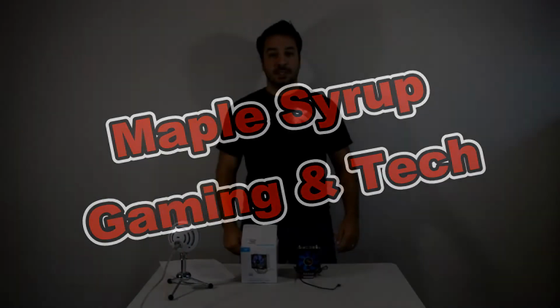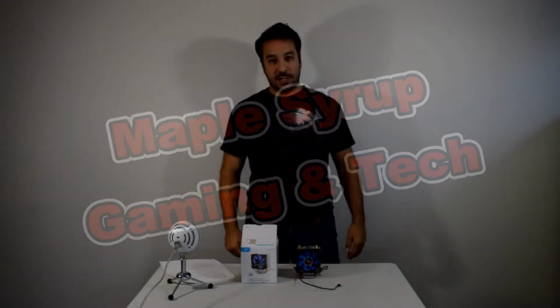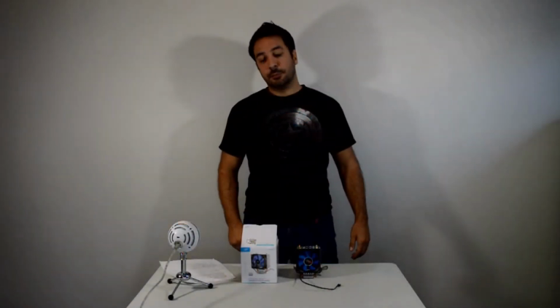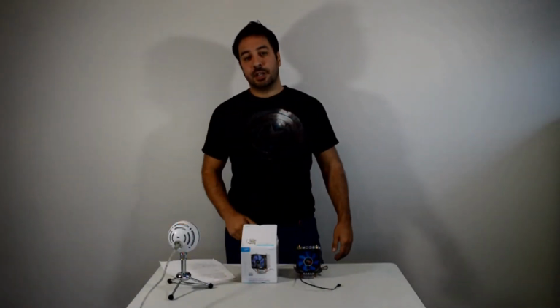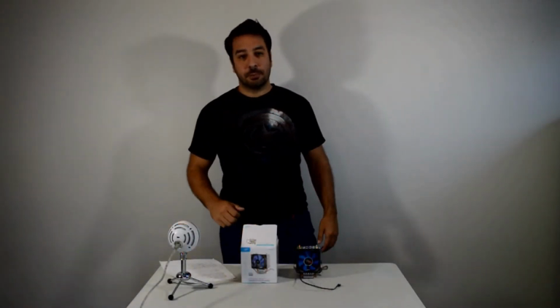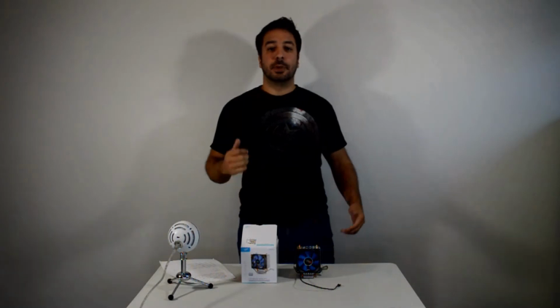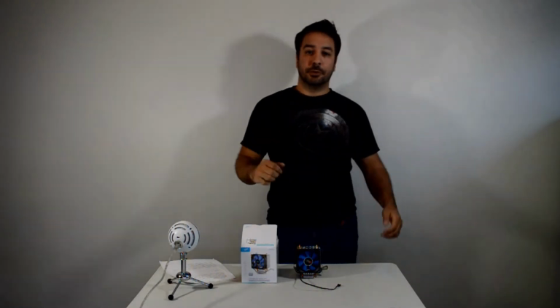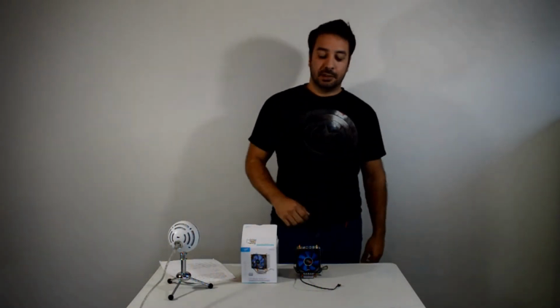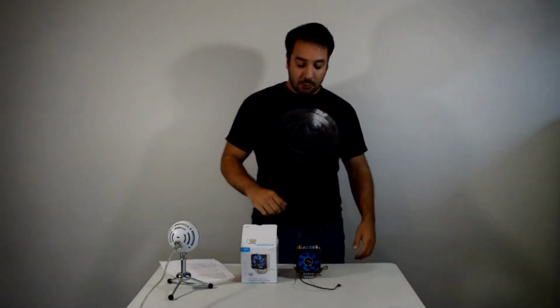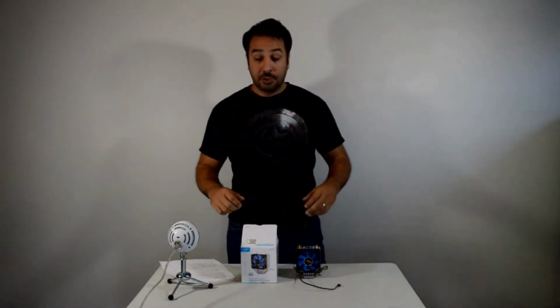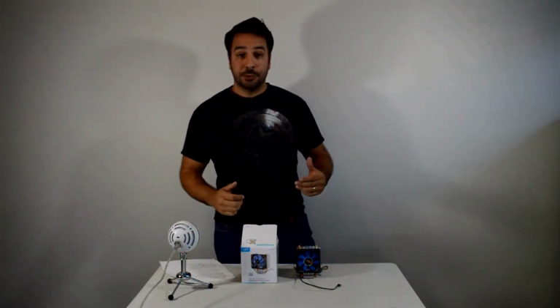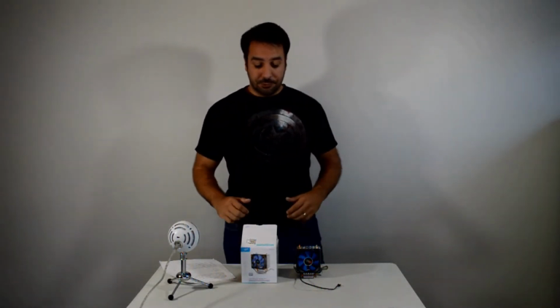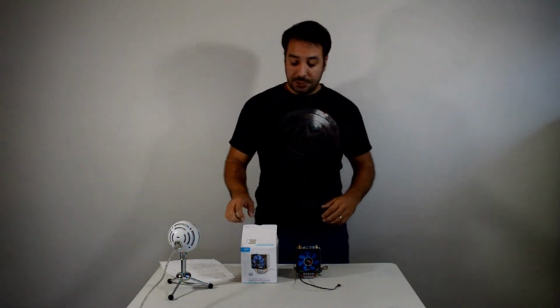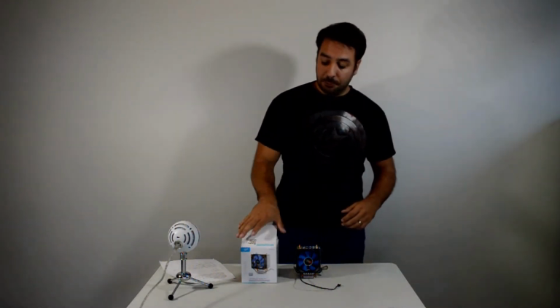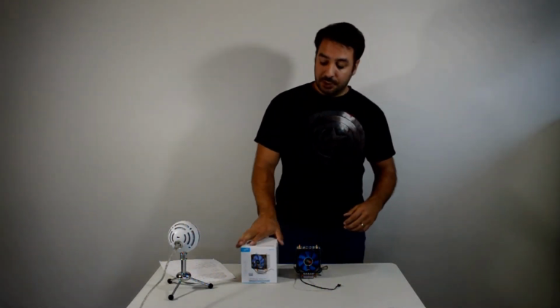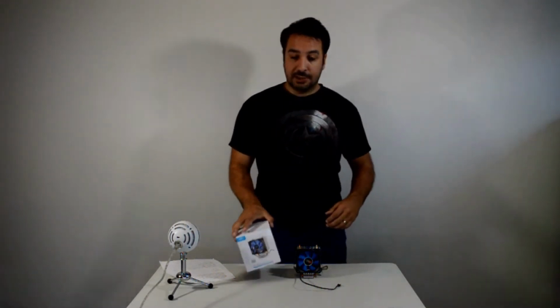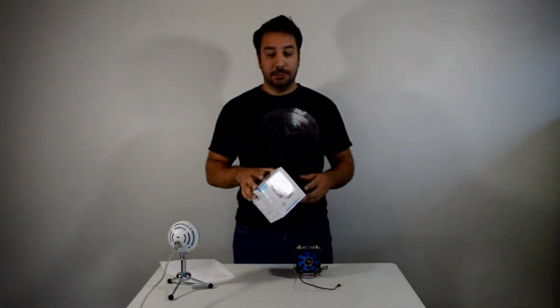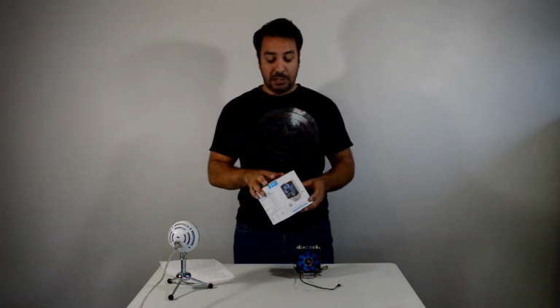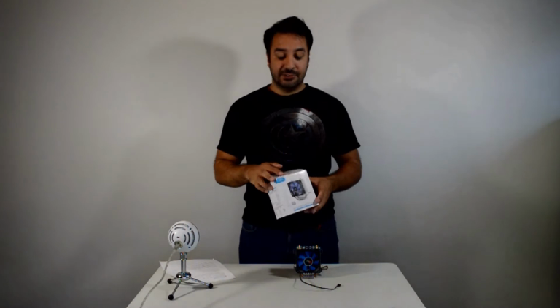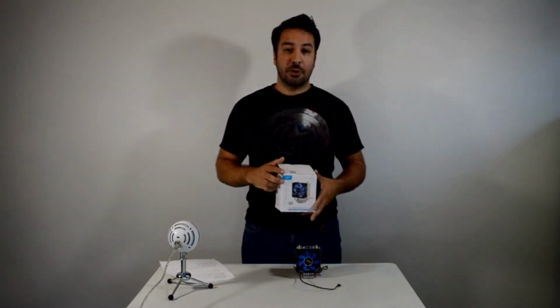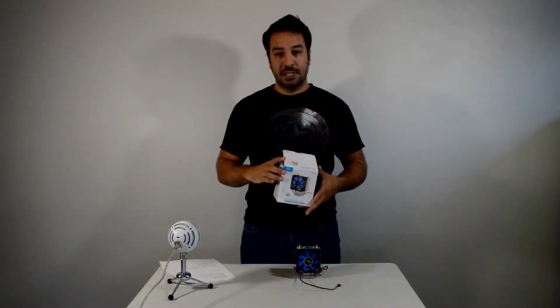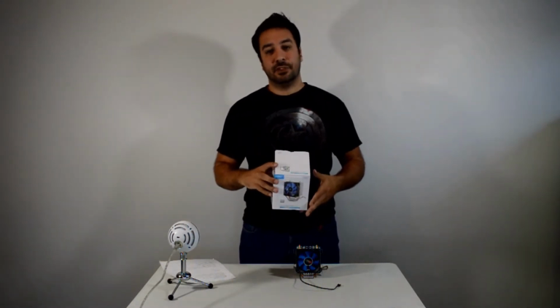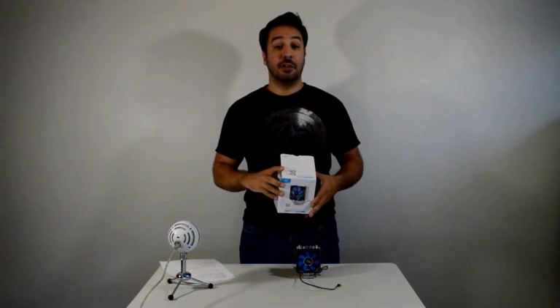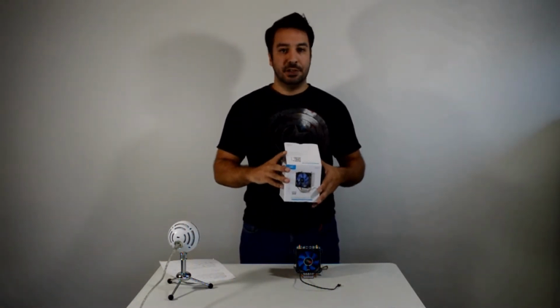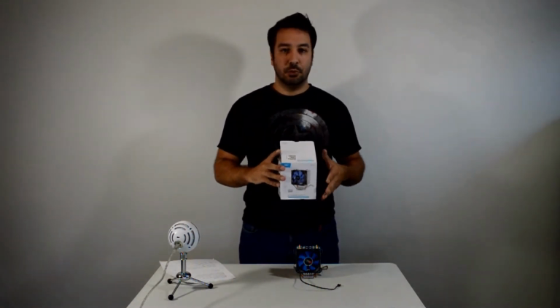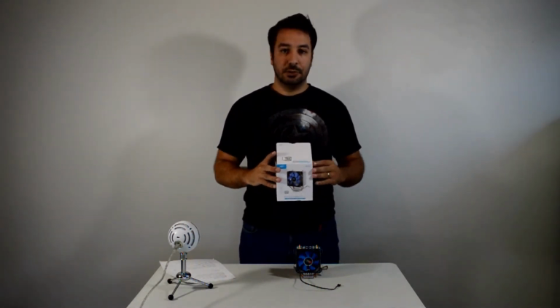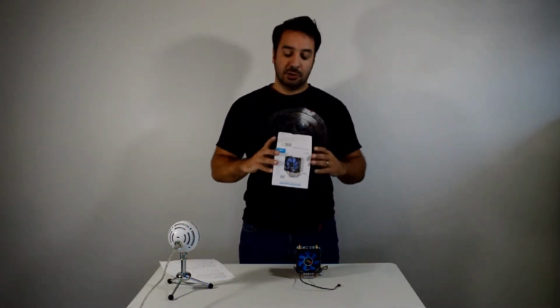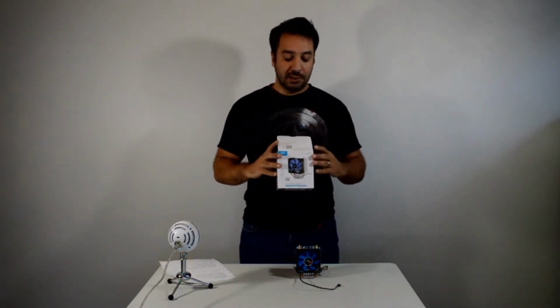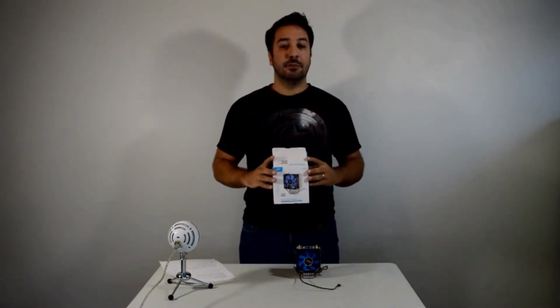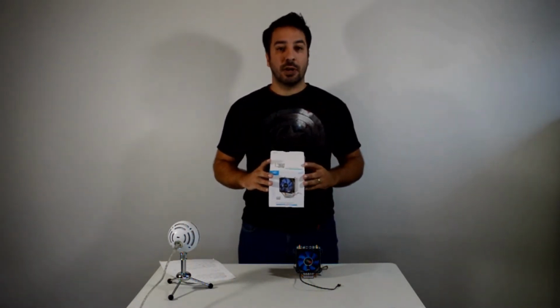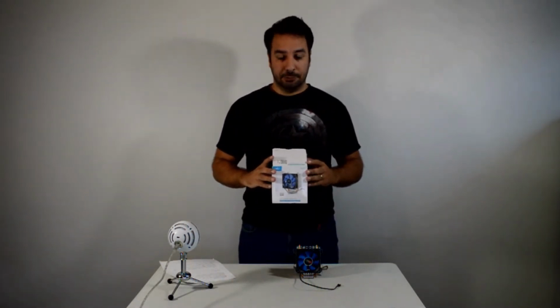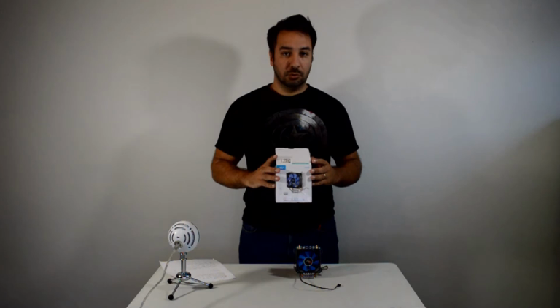Hey guys, I'm Rick and welcome back to Maple Syrup Tech. We're here with another CPU review and today we'll be looking at the Deepcool Ice Age Mini FS V2.0. Quite the name for a small cooler.